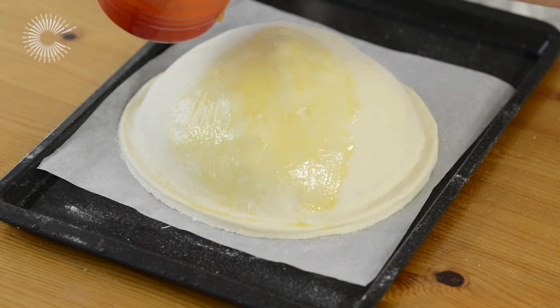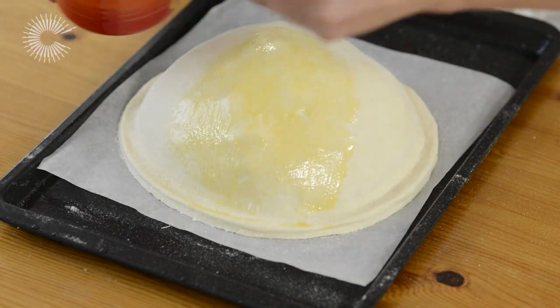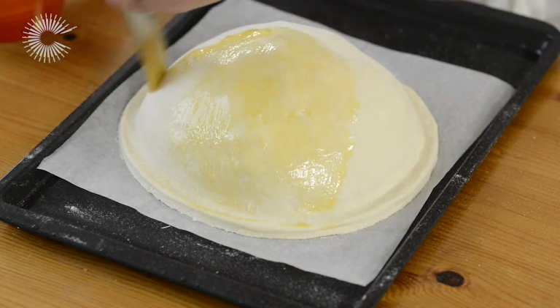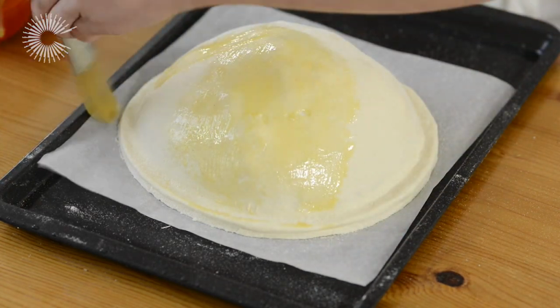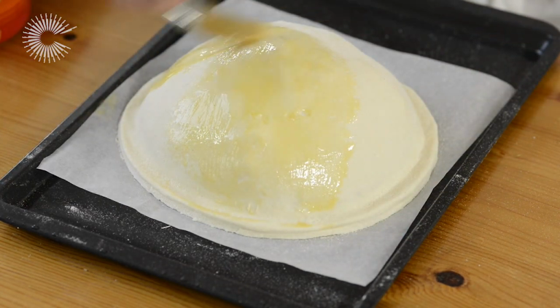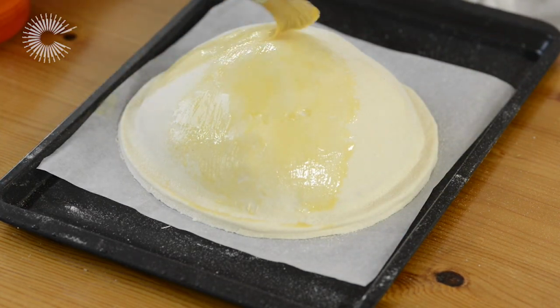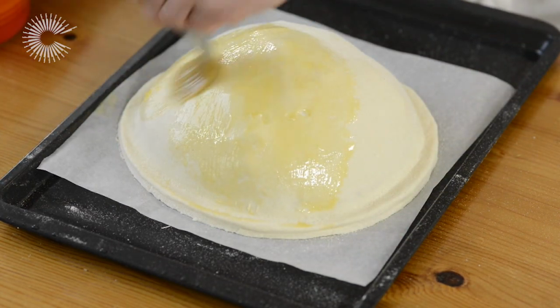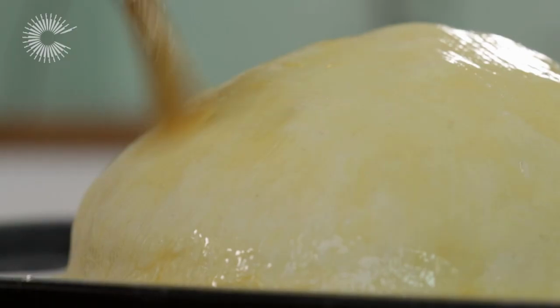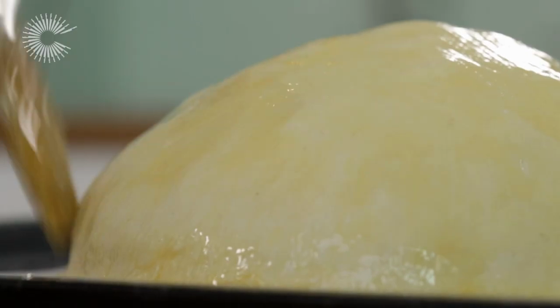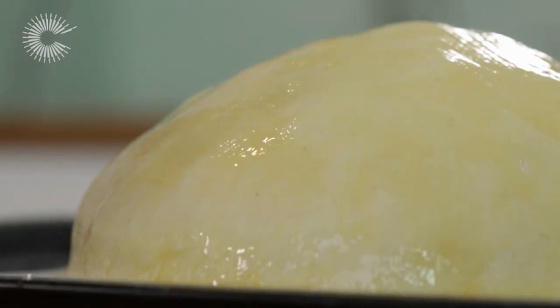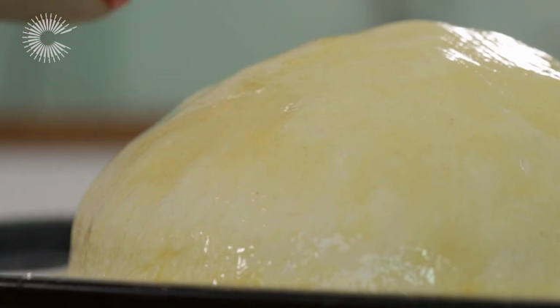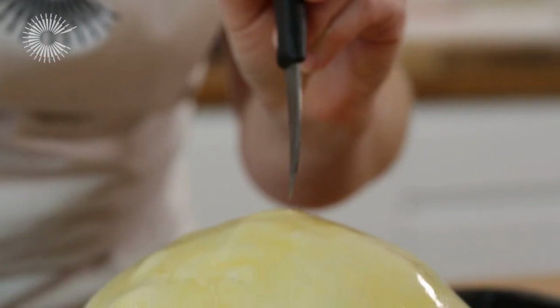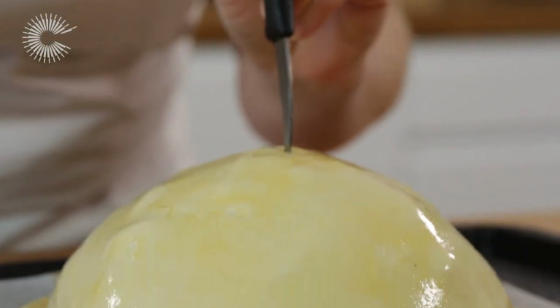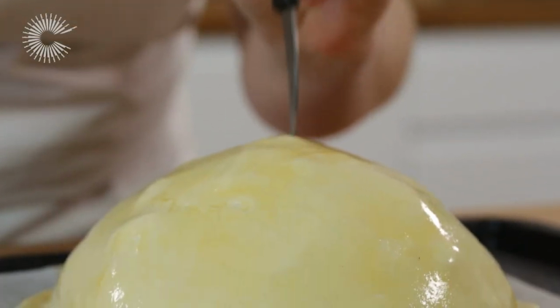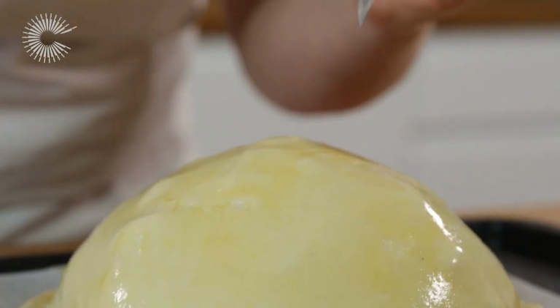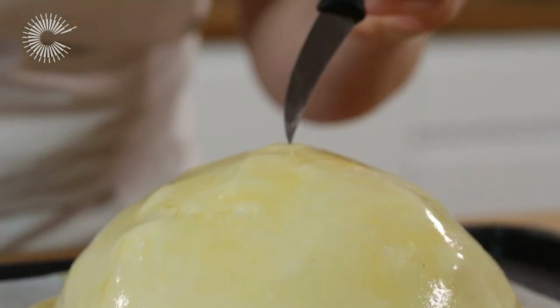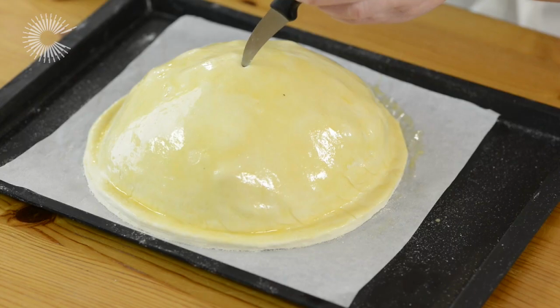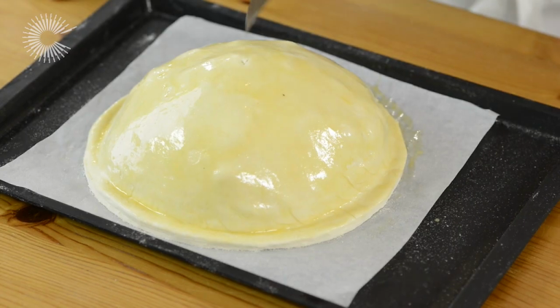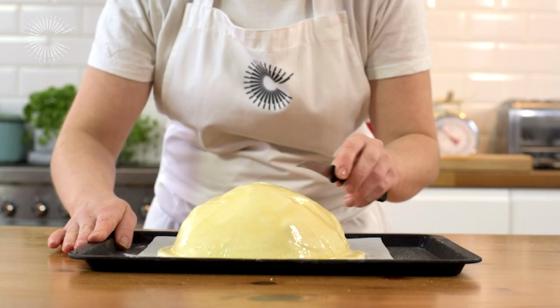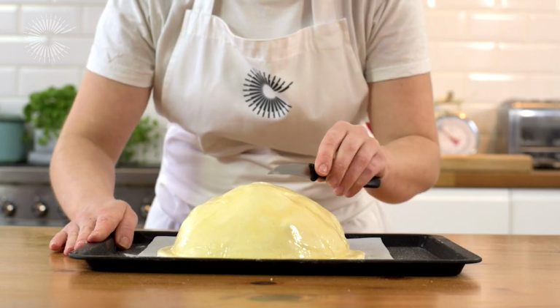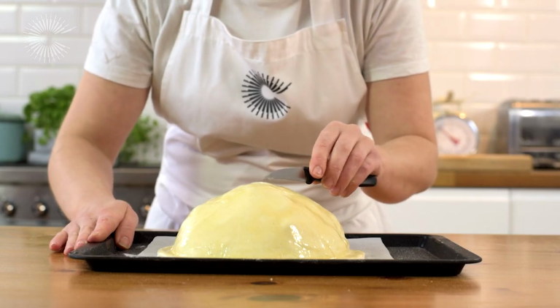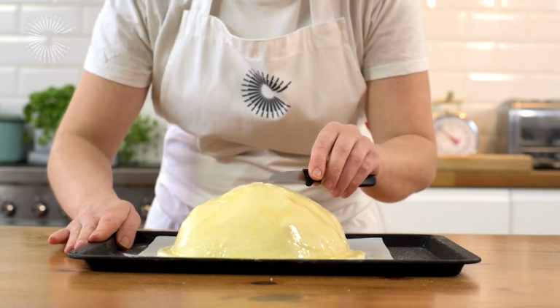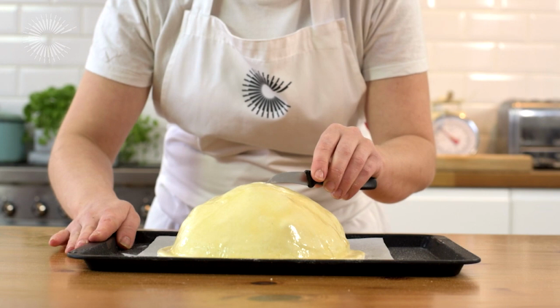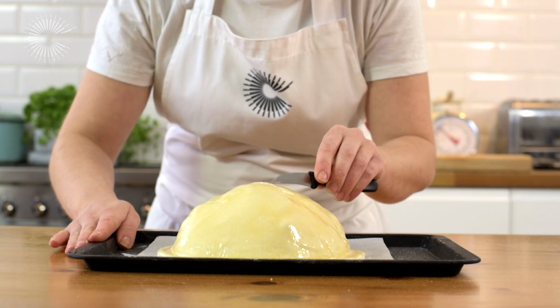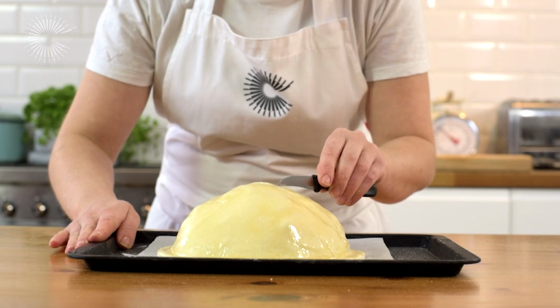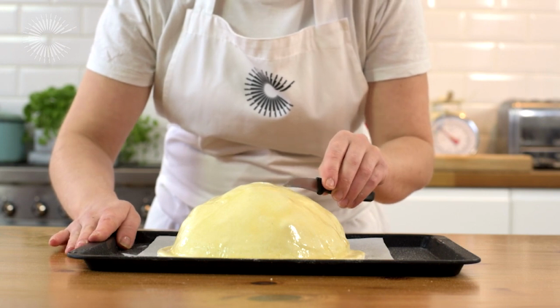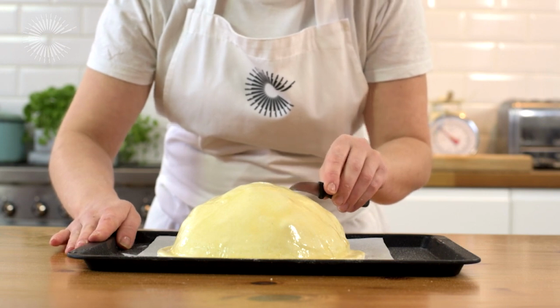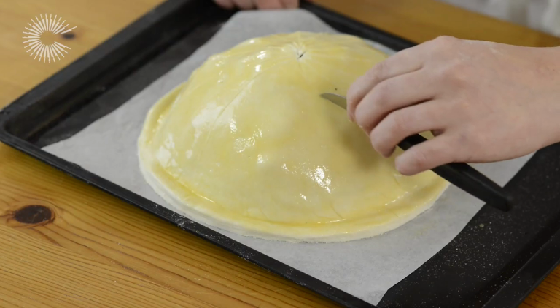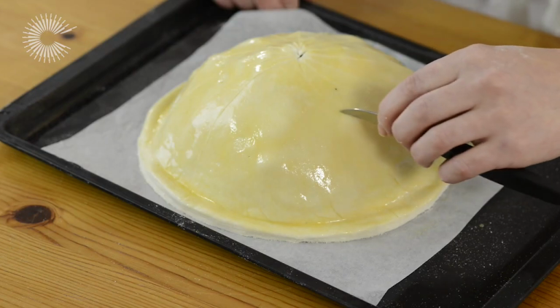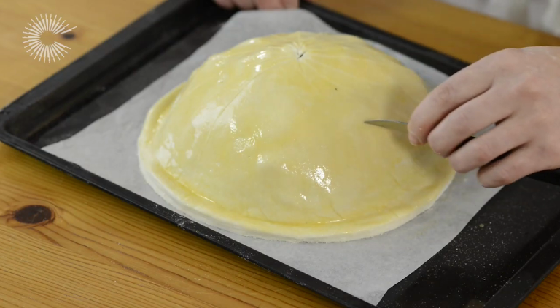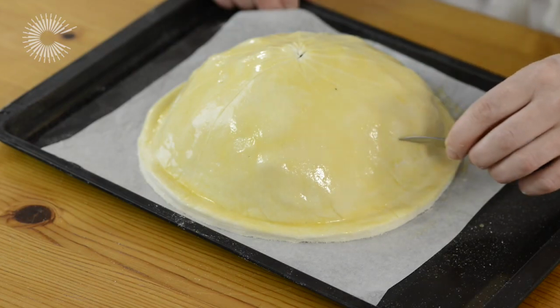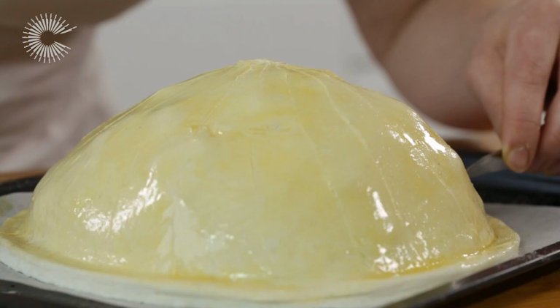Put it back in the fridge for another 15 minutes to set the yolk. Then use a small knife or a toothpick to make a small hole in the centre of the pastry and to score curved lines from the top to the bottom.